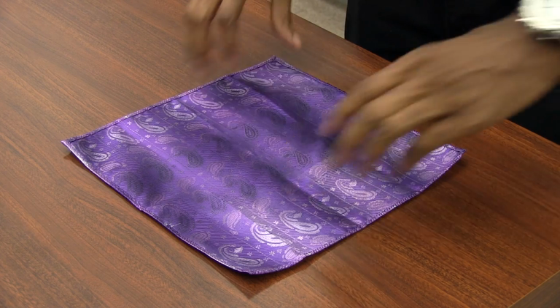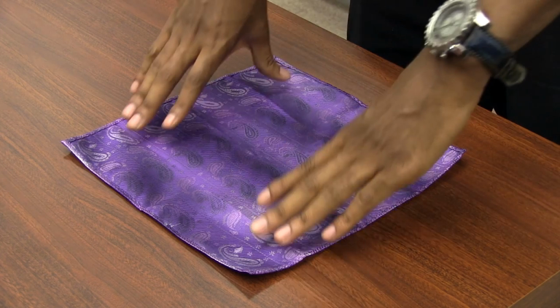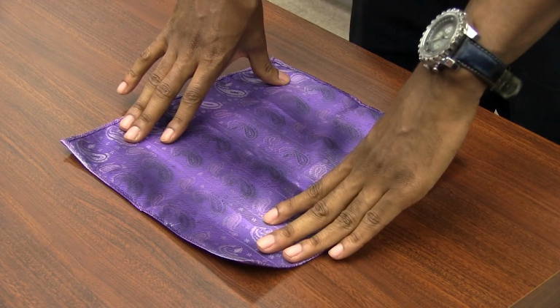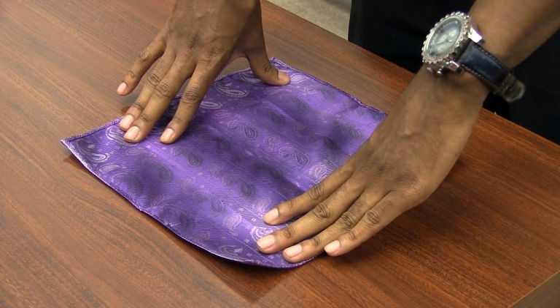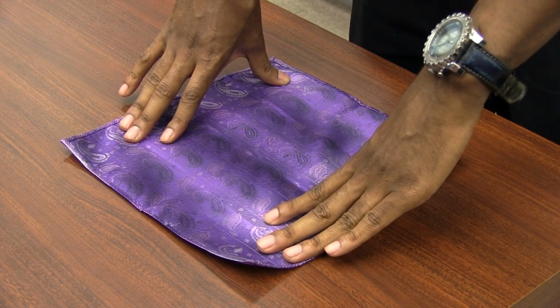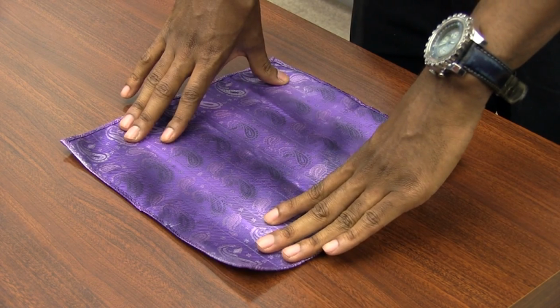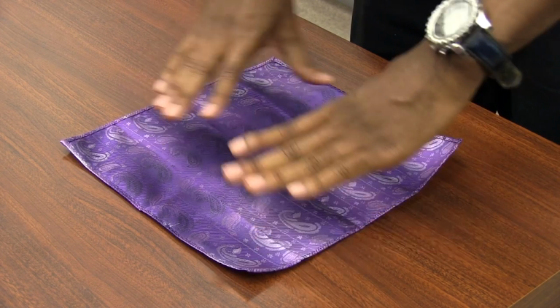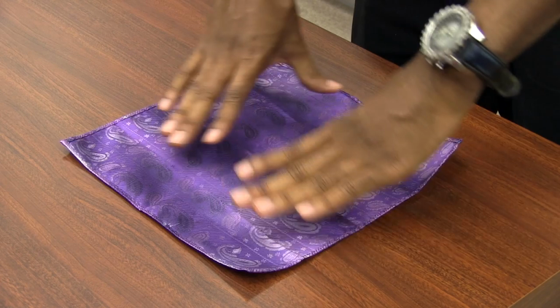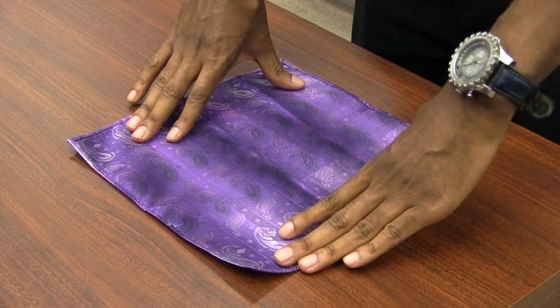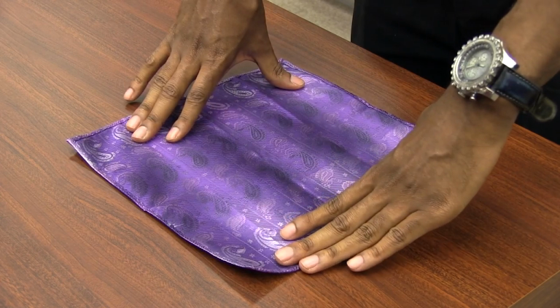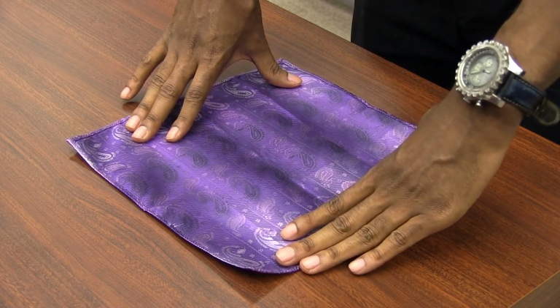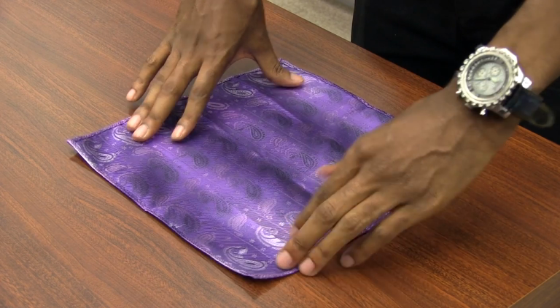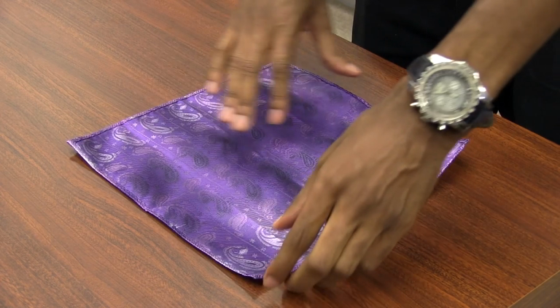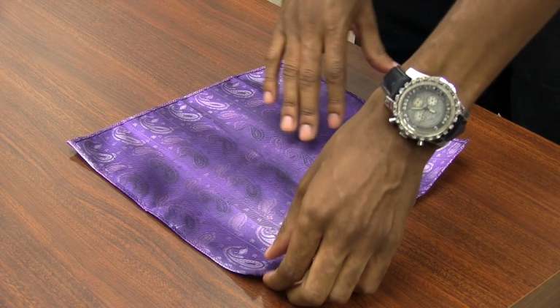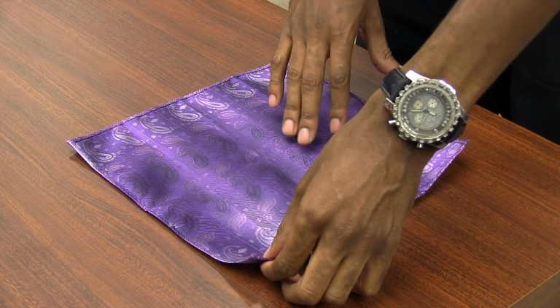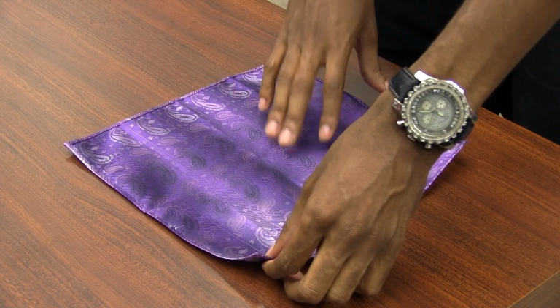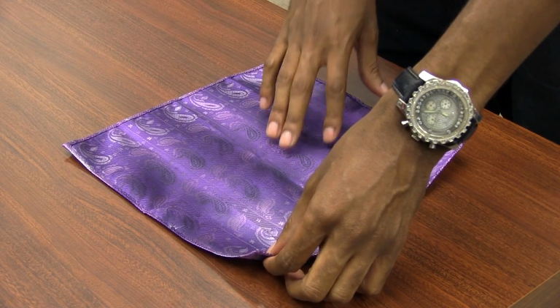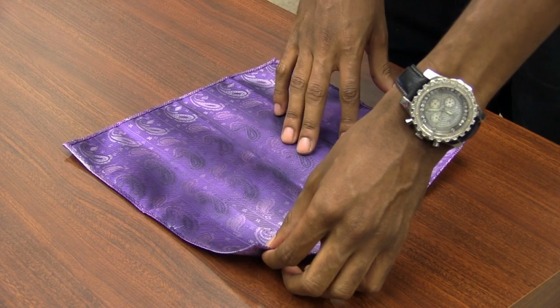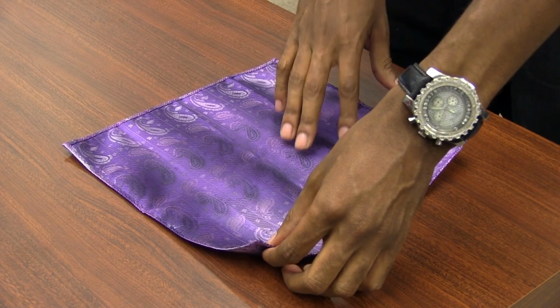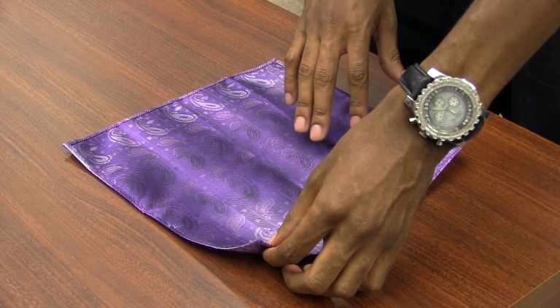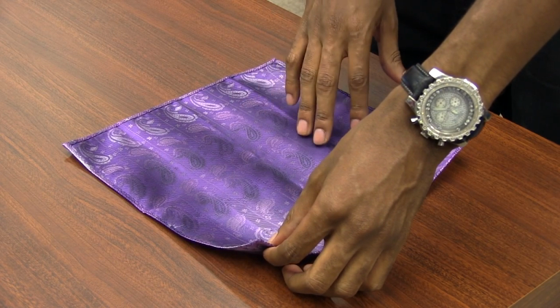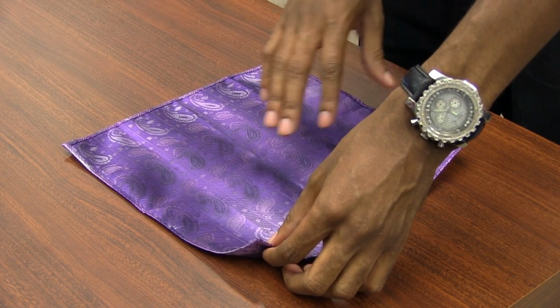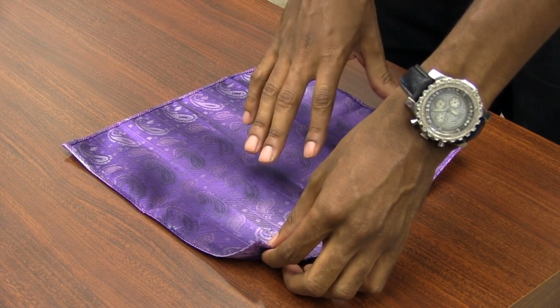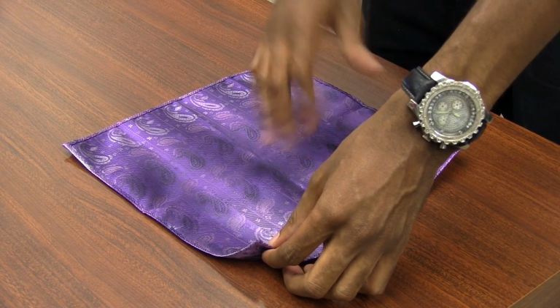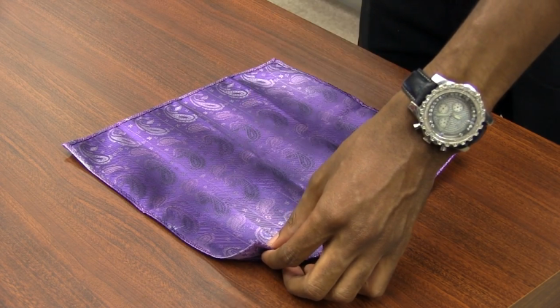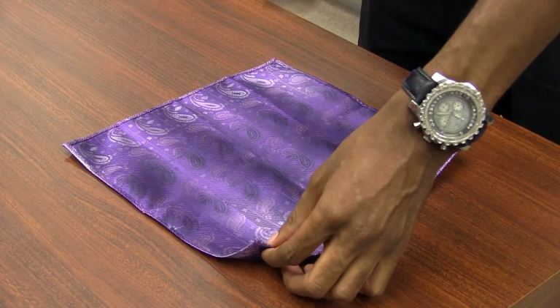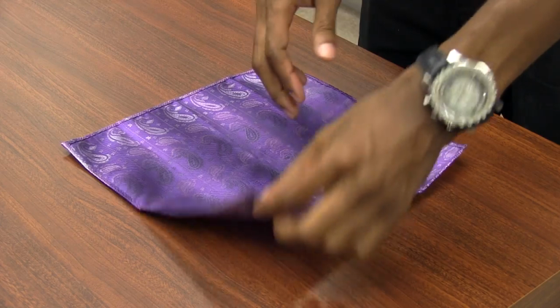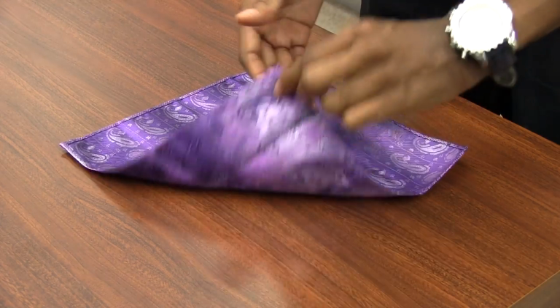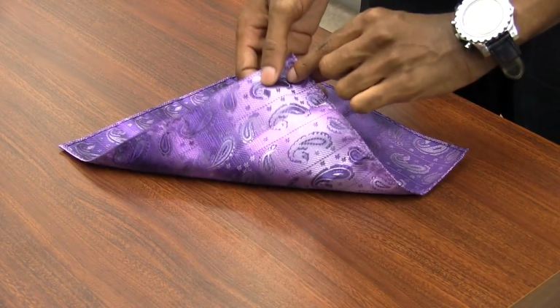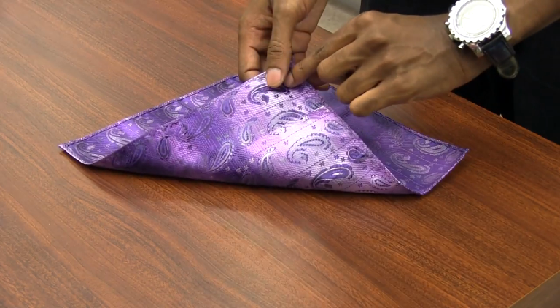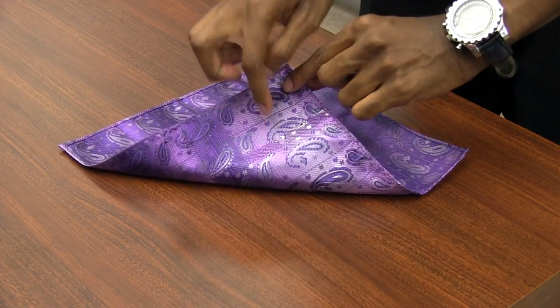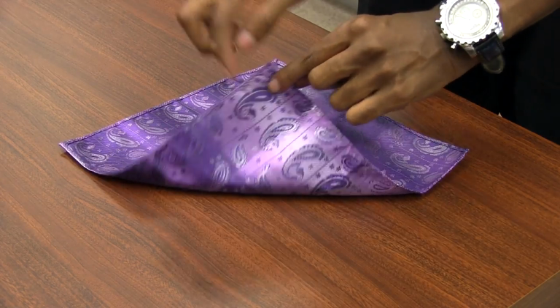To begin, place your pocket square completely flat against the surface with the back of the actual pocket square facing up and the front facing down.